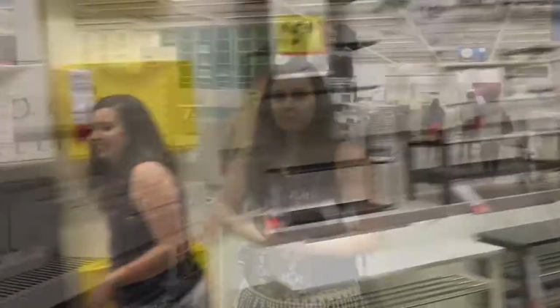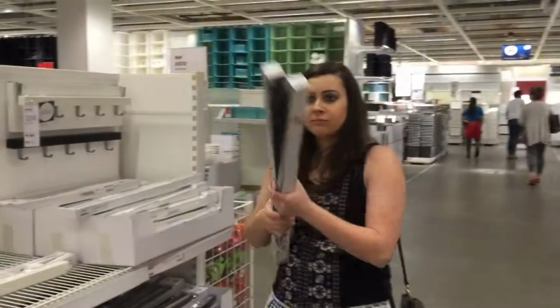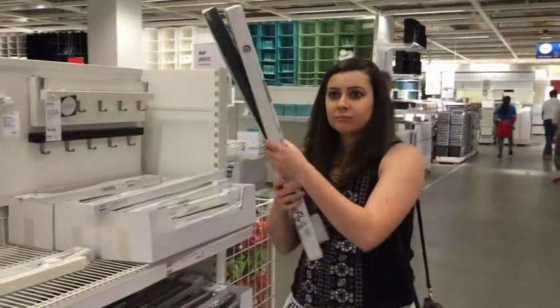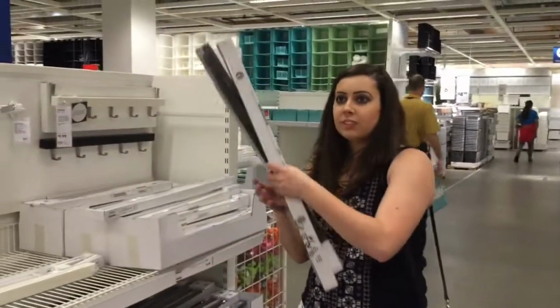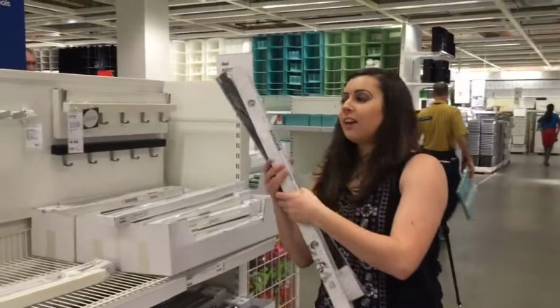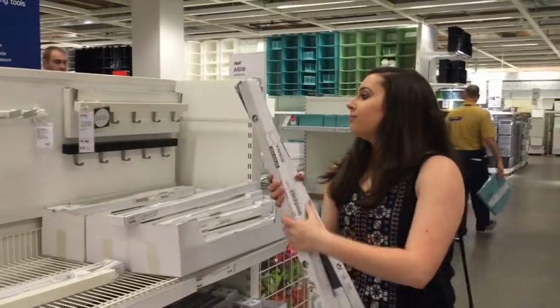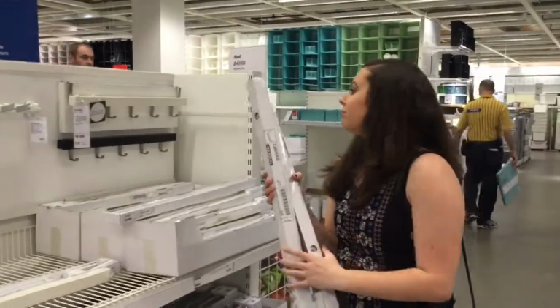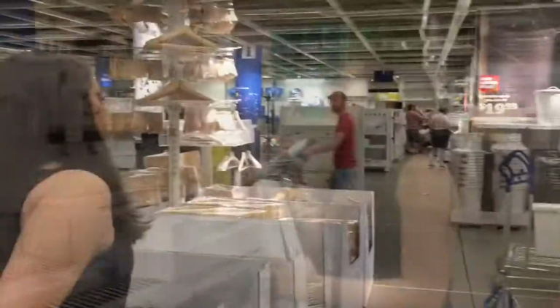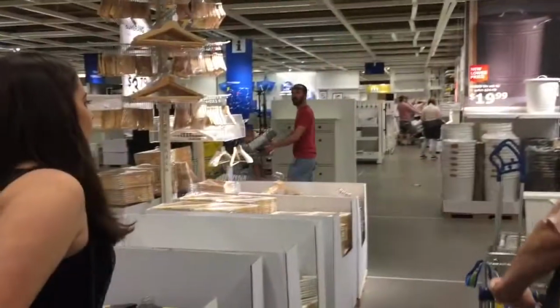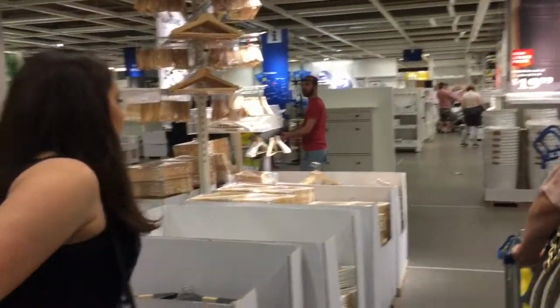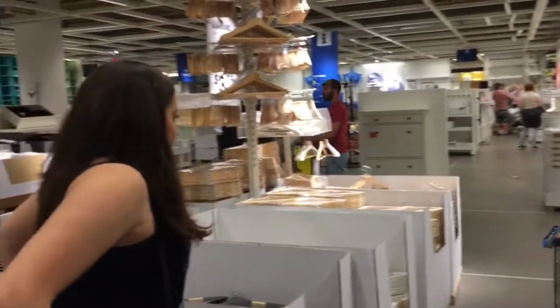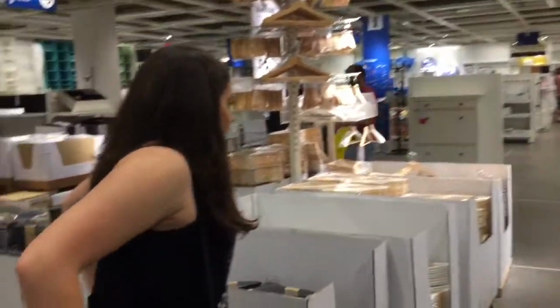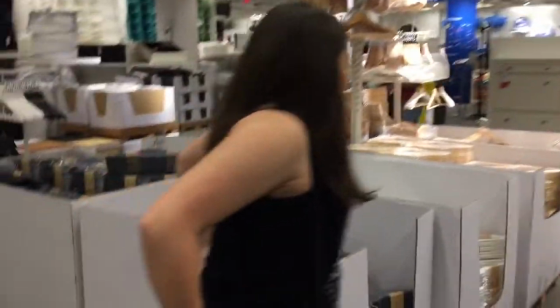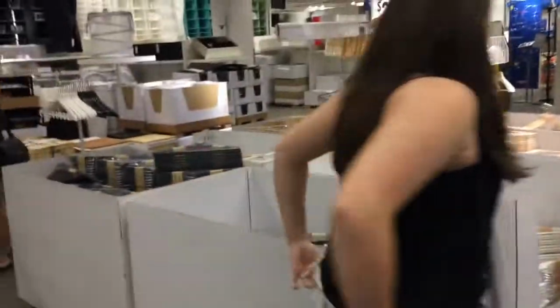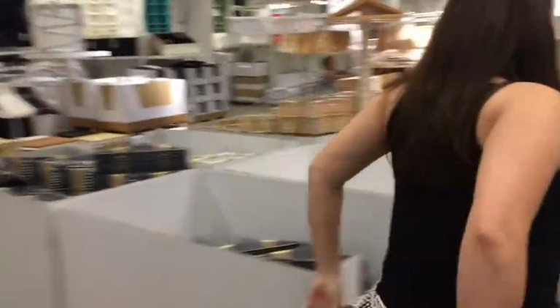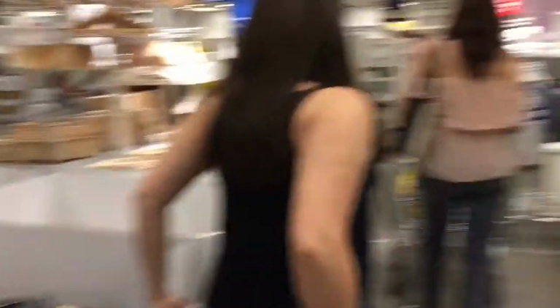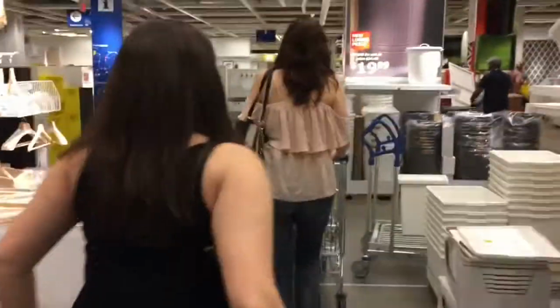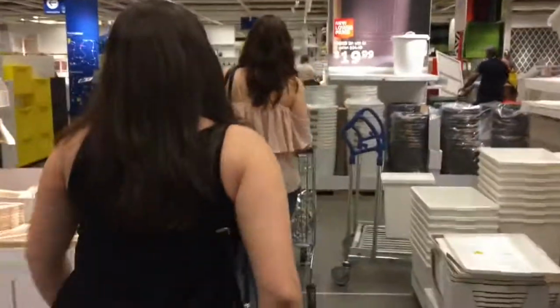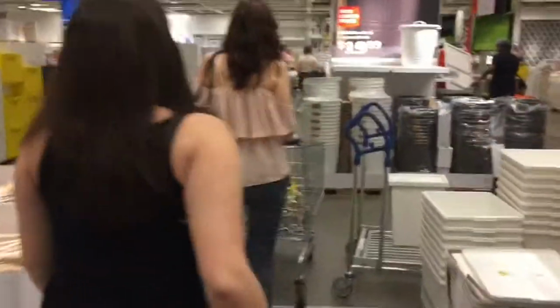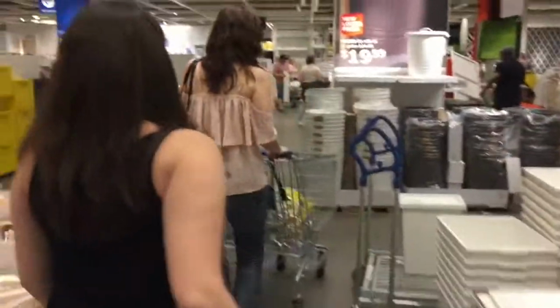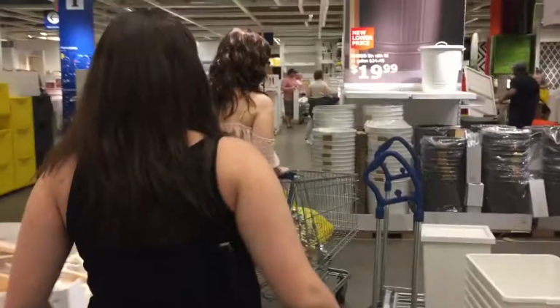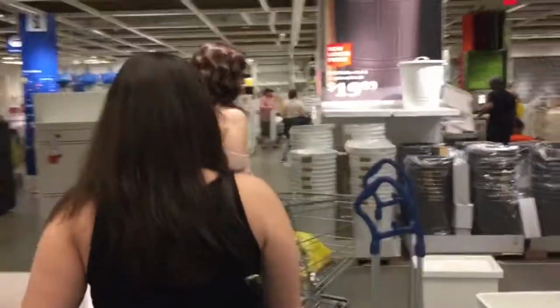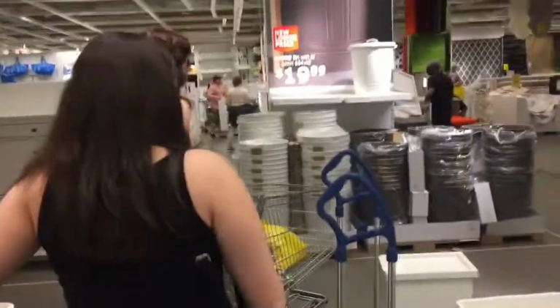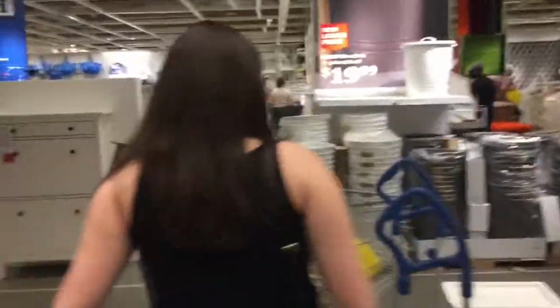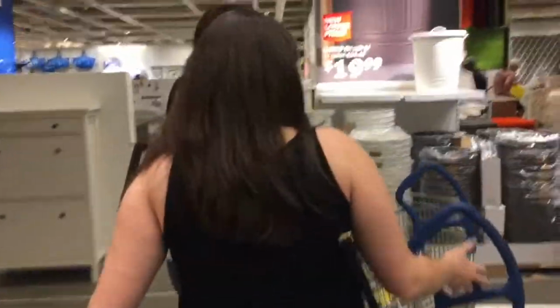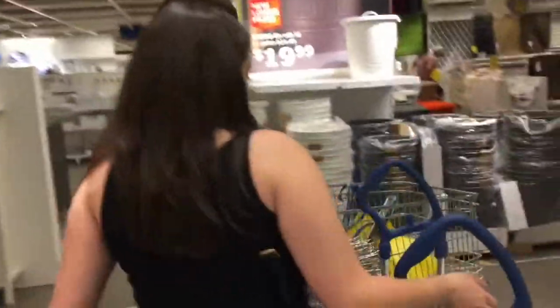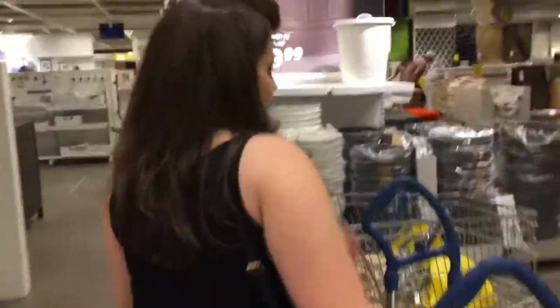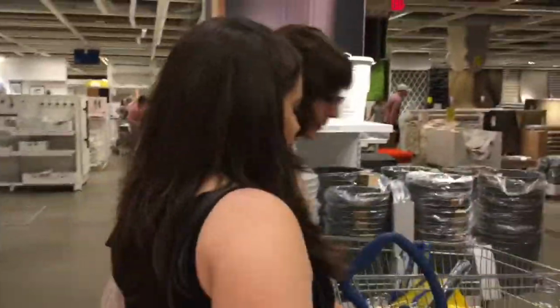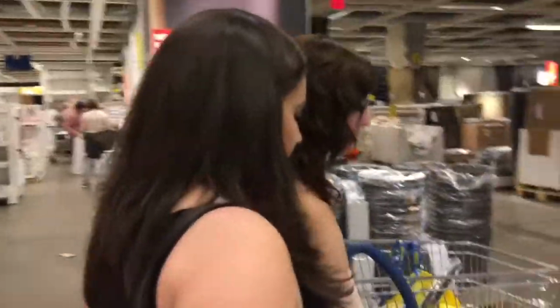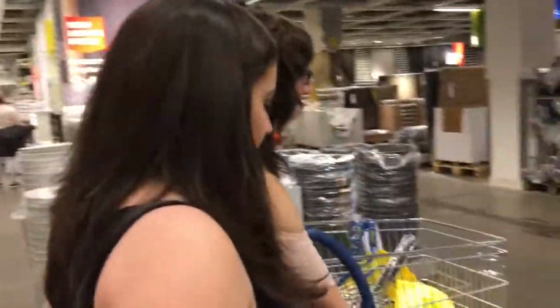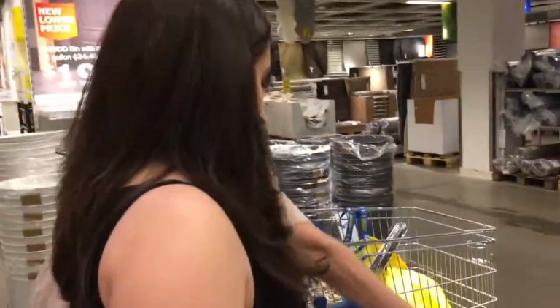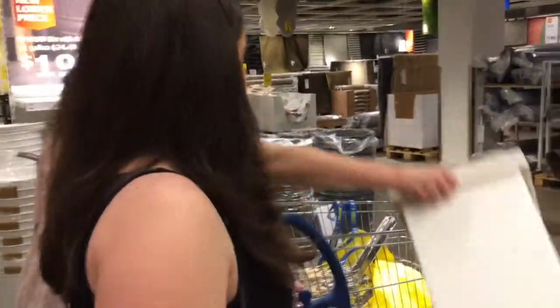Got the hooks! We just got like... how many hangers? Like 60 or something? Love IKEA.